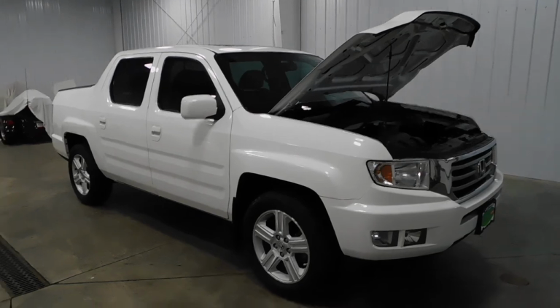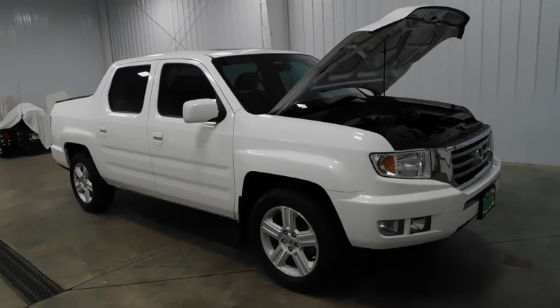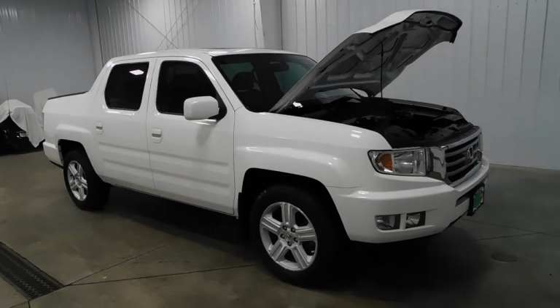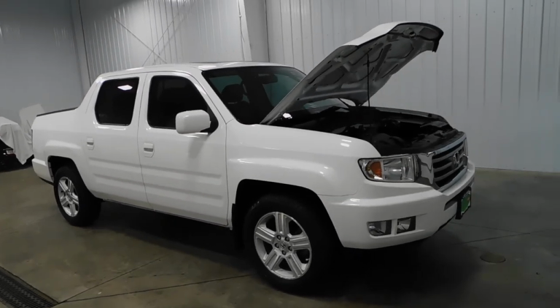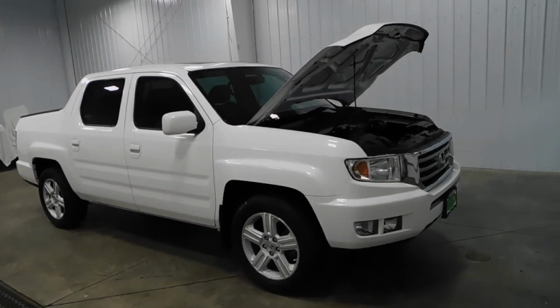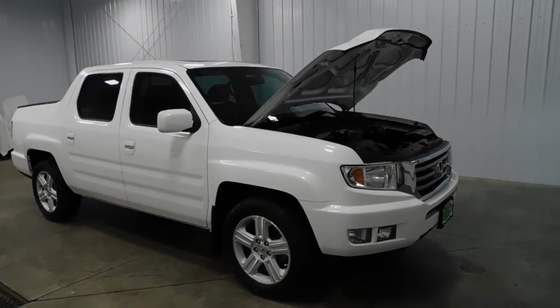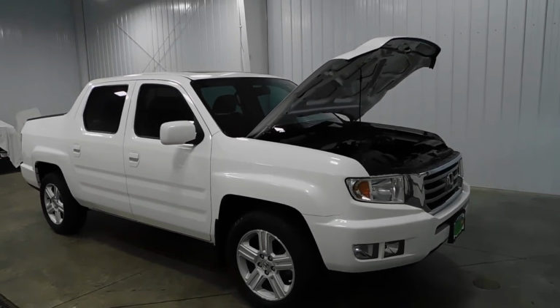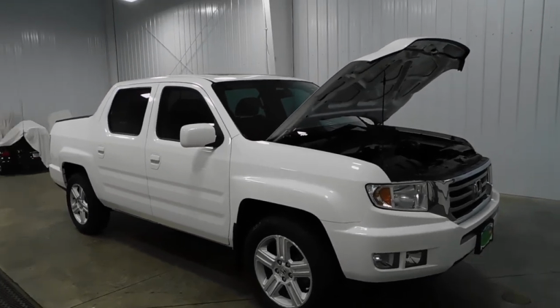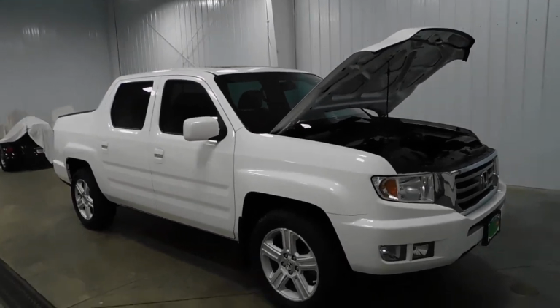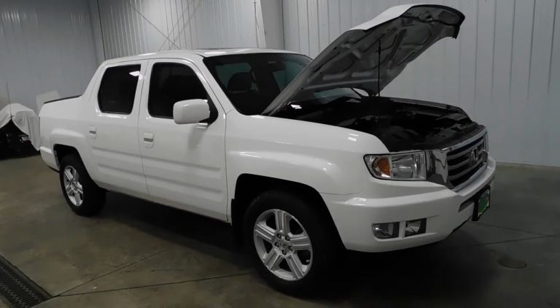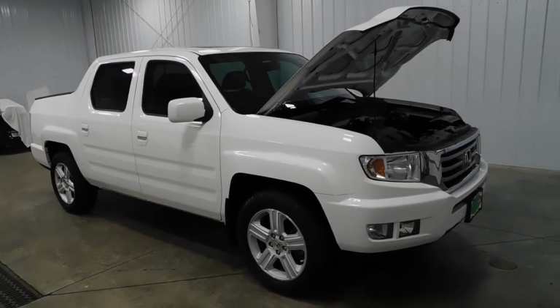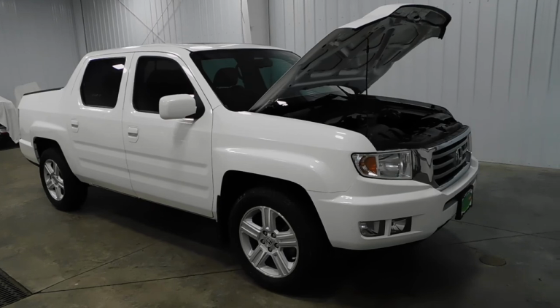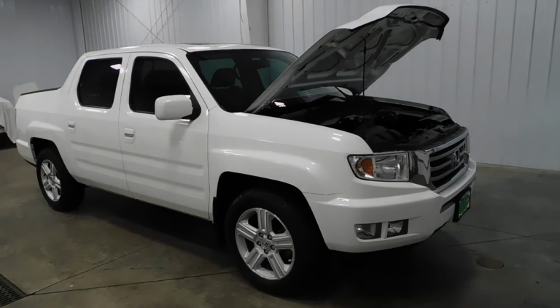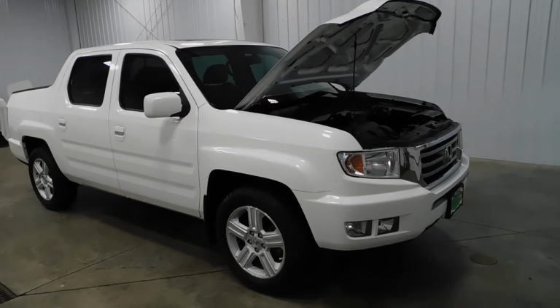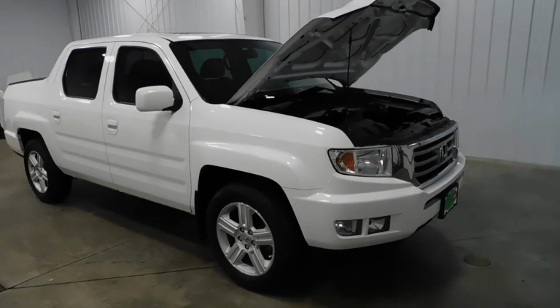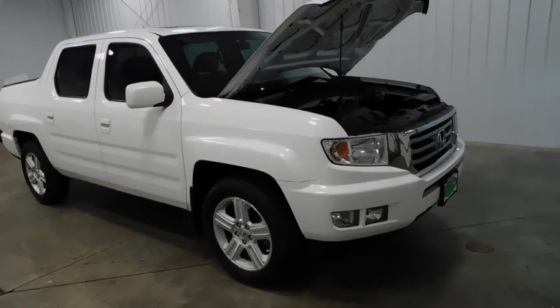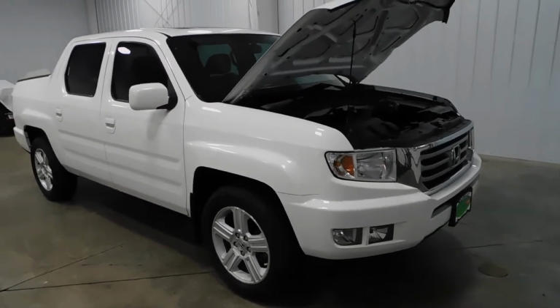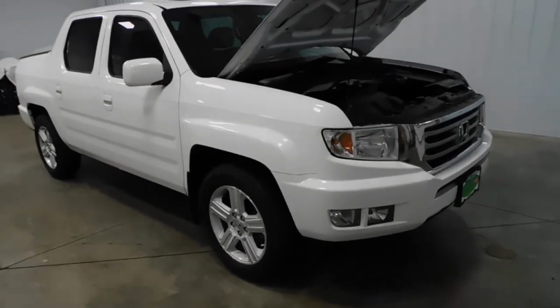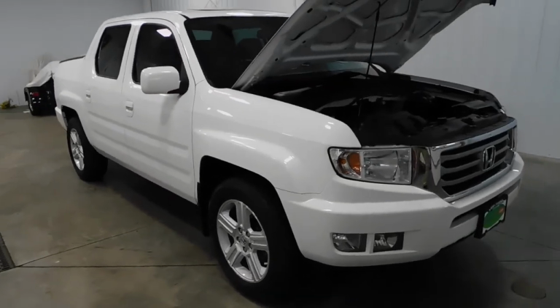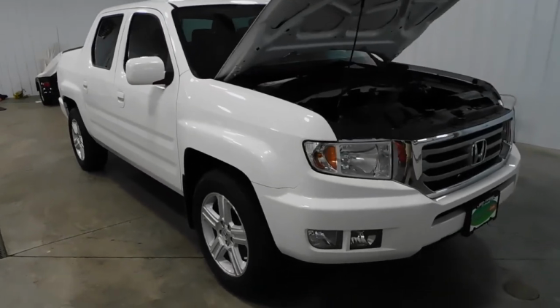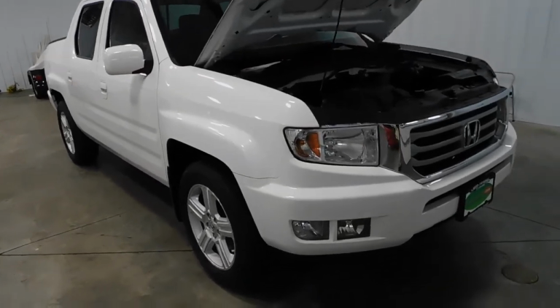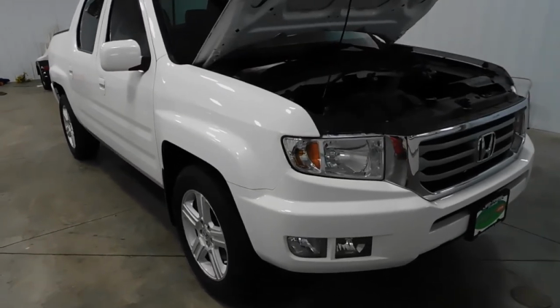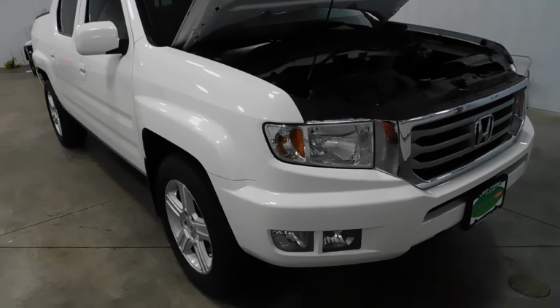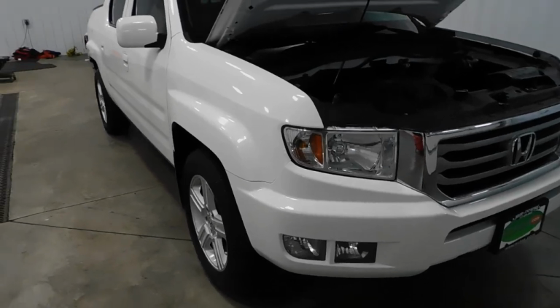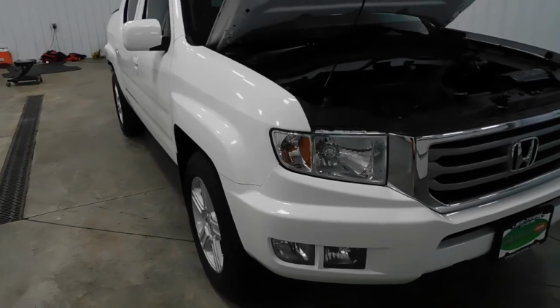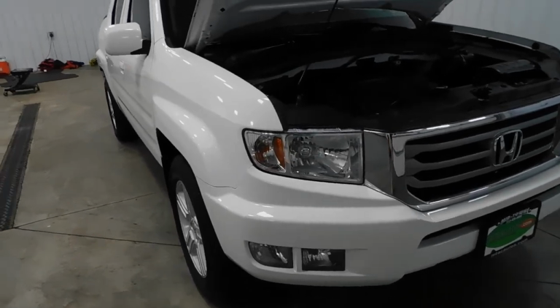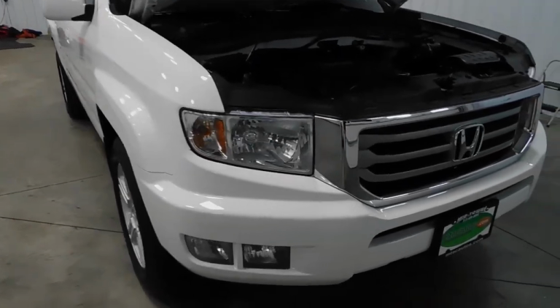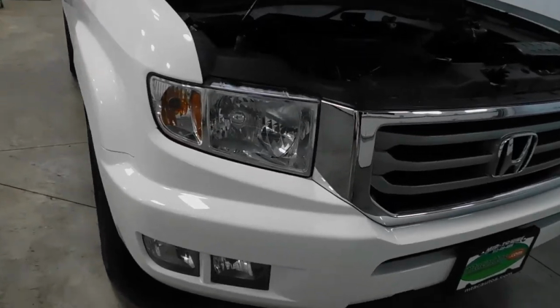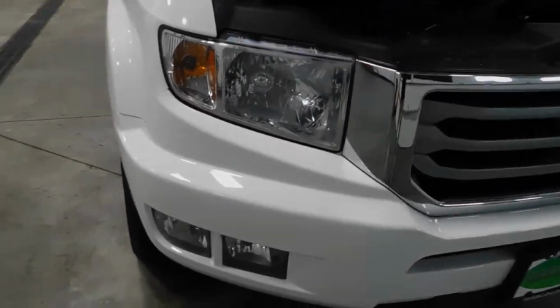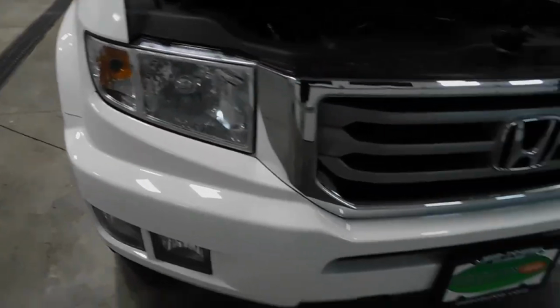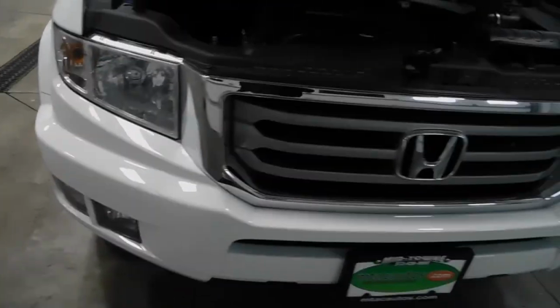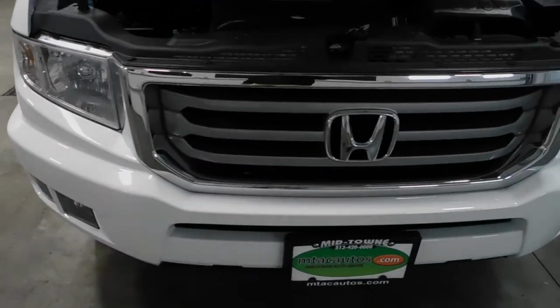Hello and welcome to Midtown Auto Center. My name is Derek and today I'd like to thank you for taking a look at our 2013 Honda Ridgeline RTL with only 62,000 original miles. This vehicle comes with a clean Carfax, no frame damage, no flood damage whatsoever.